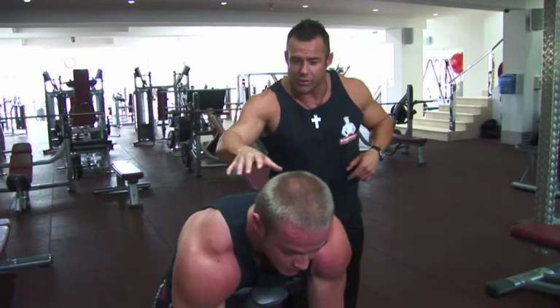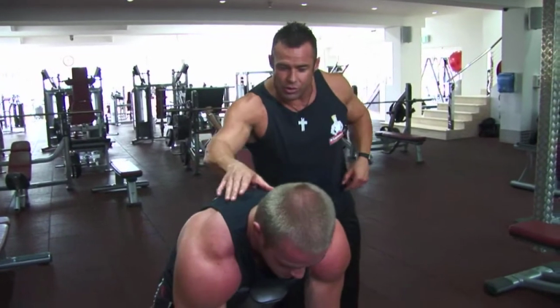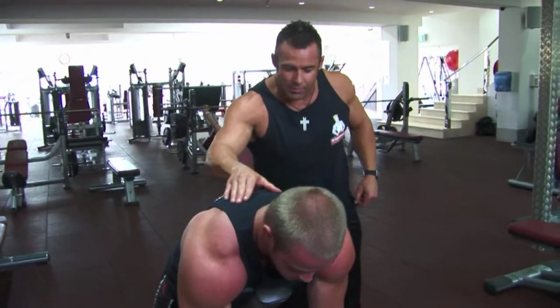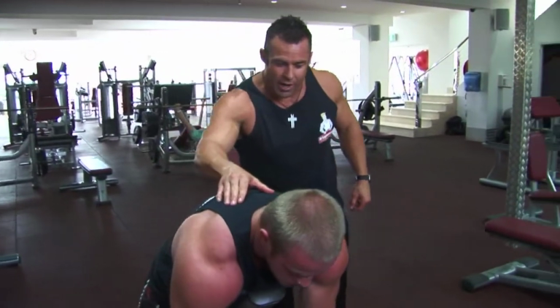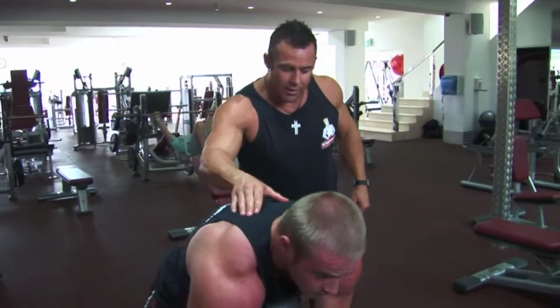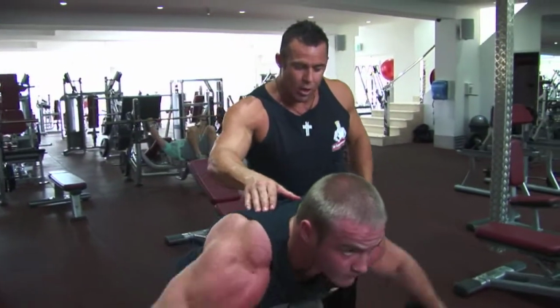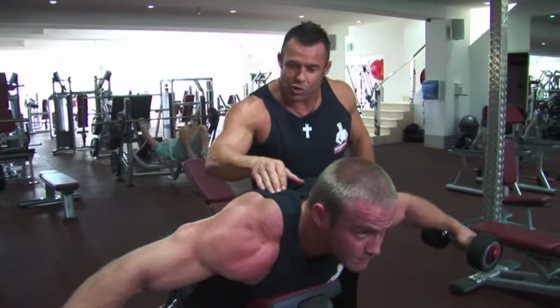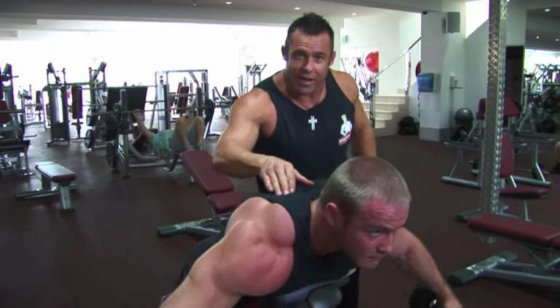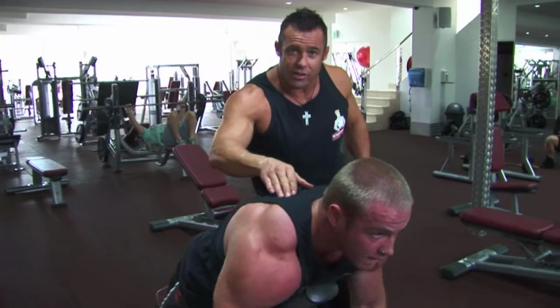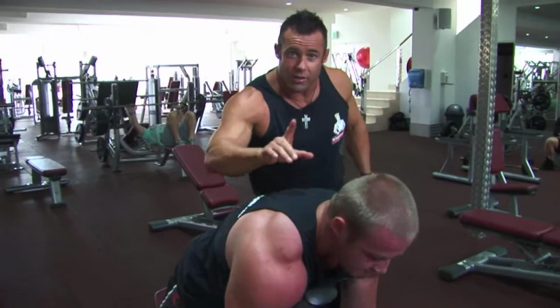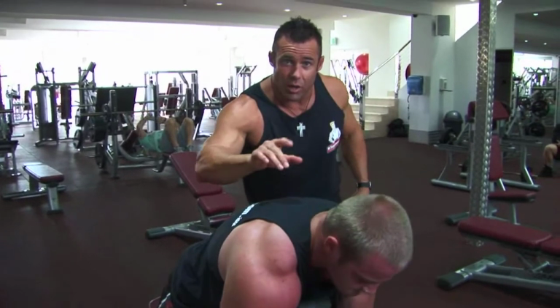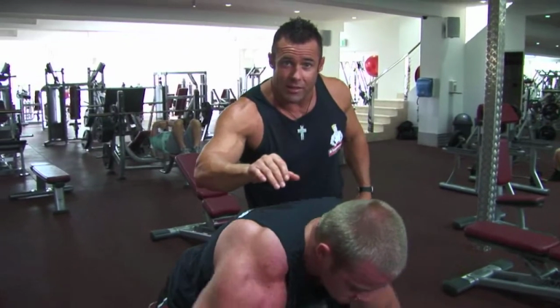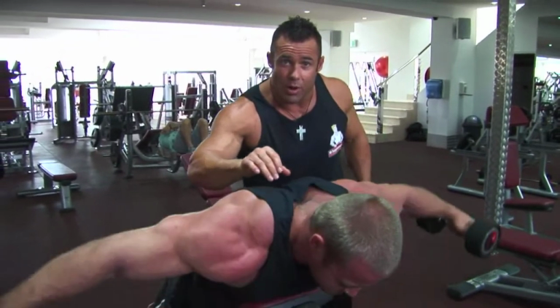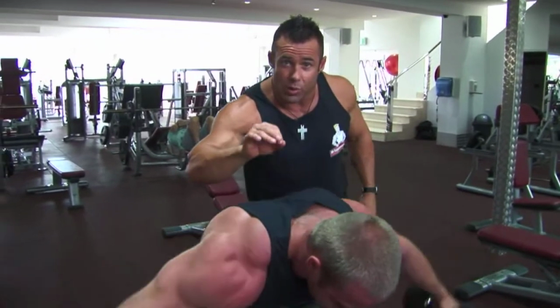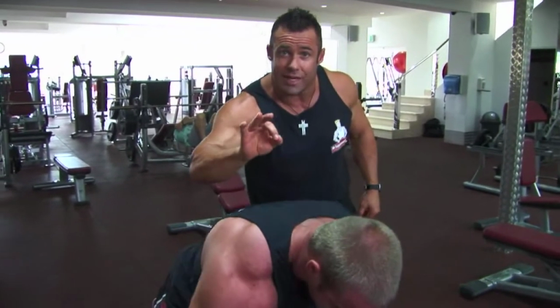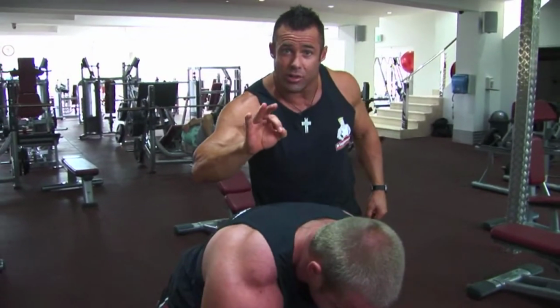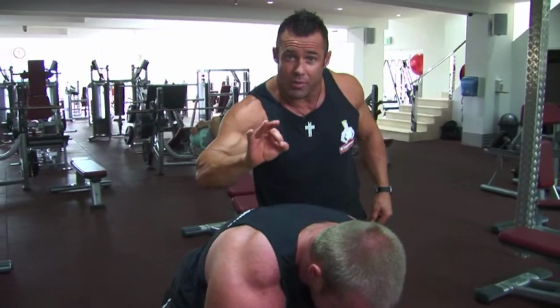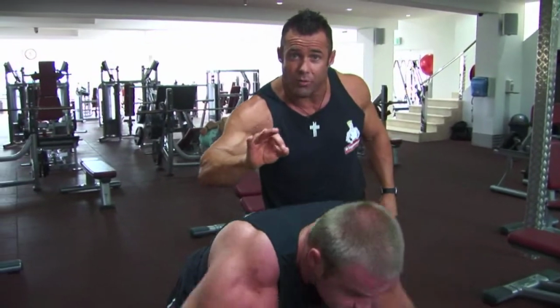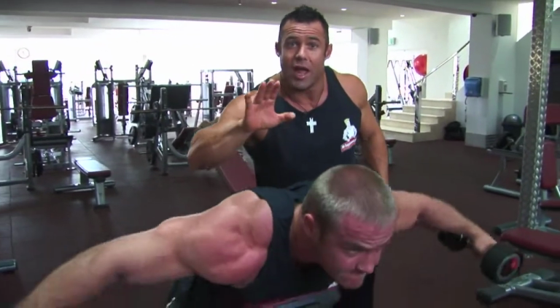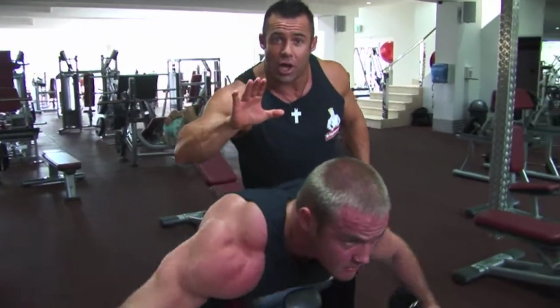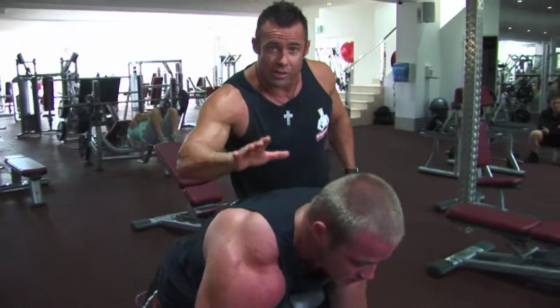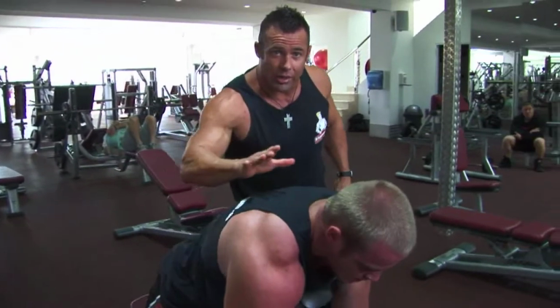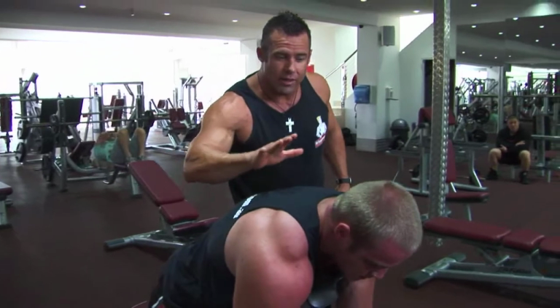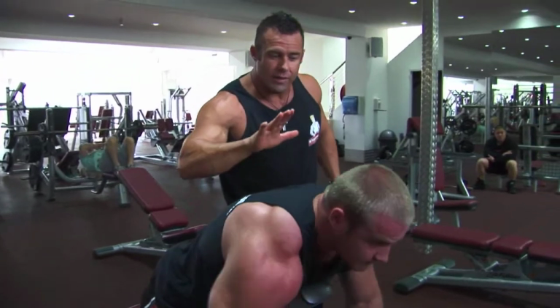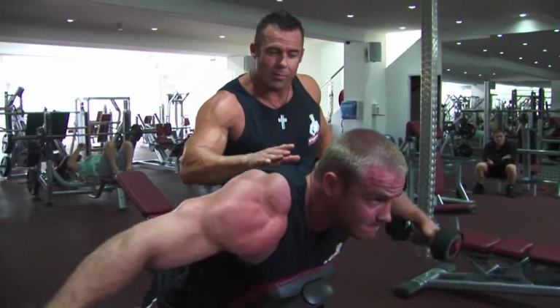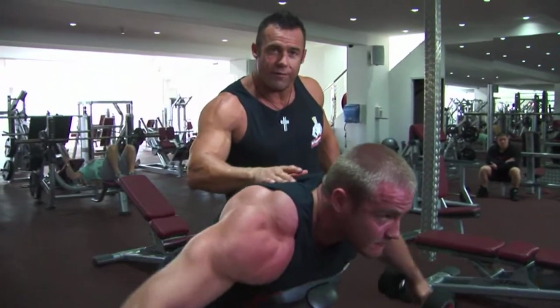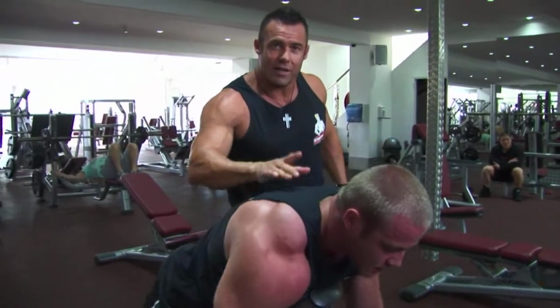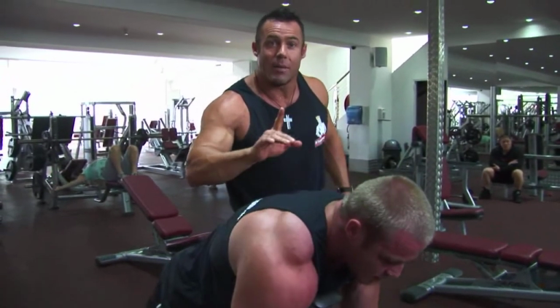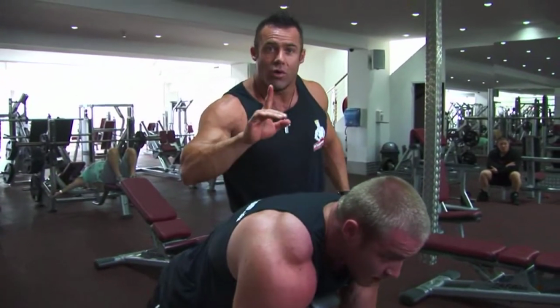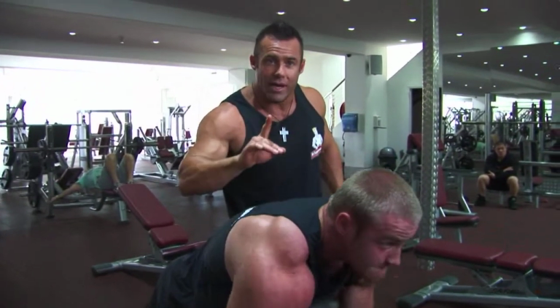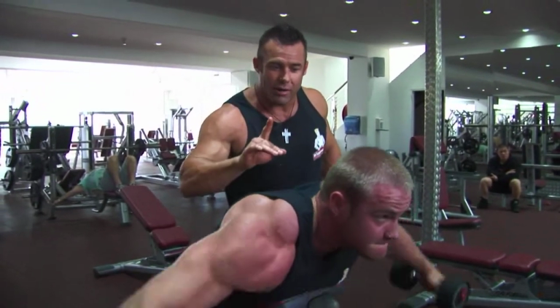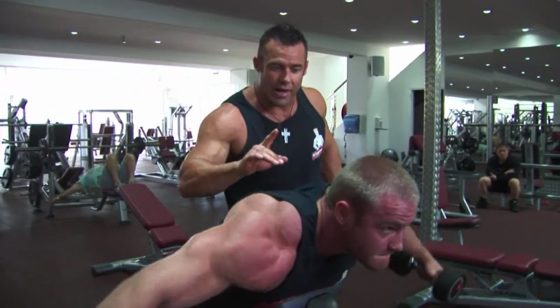Okay, so the do's again: elbows straight out to the side, slight bend in the elbows, squeezing the dumbbells at the top of the movement, and lowering slowly. This is the perfect dumbbell rear lateral raise.